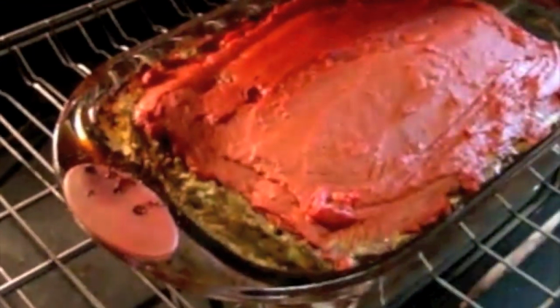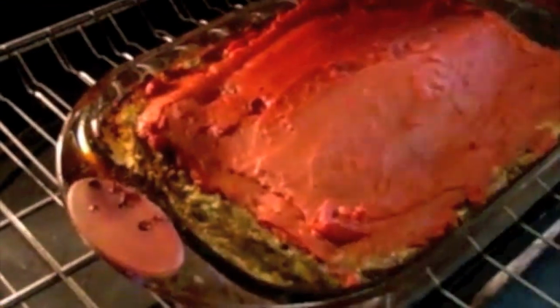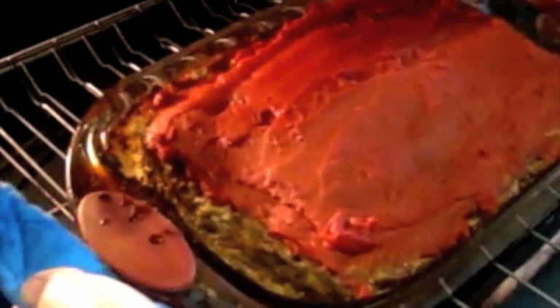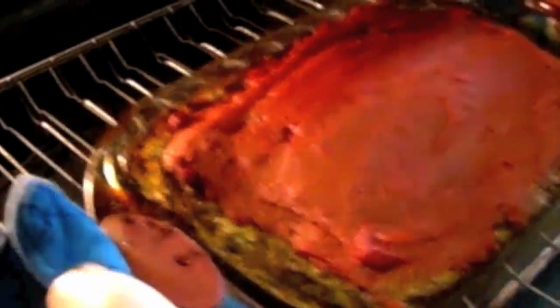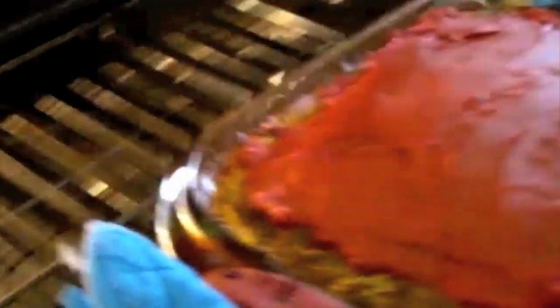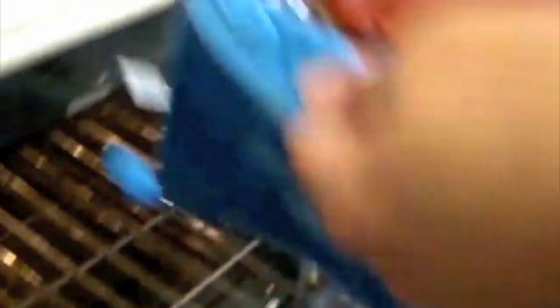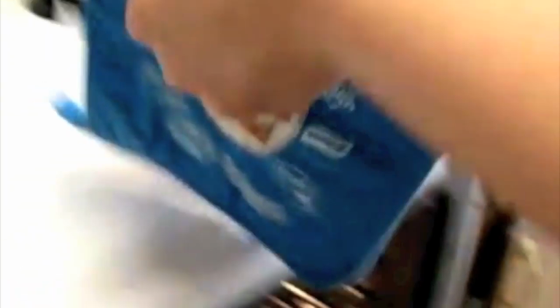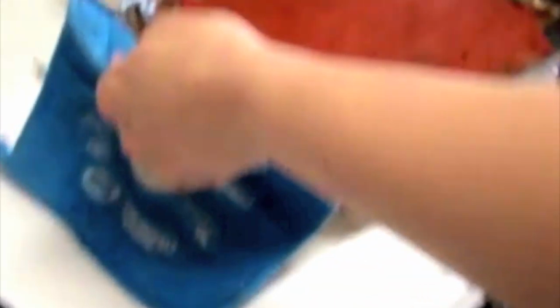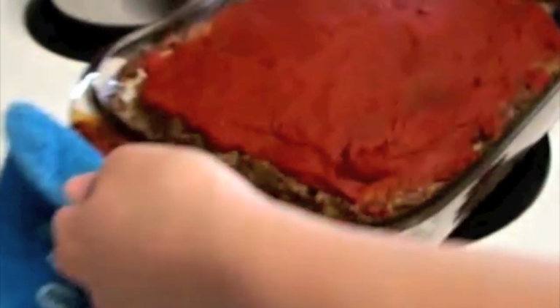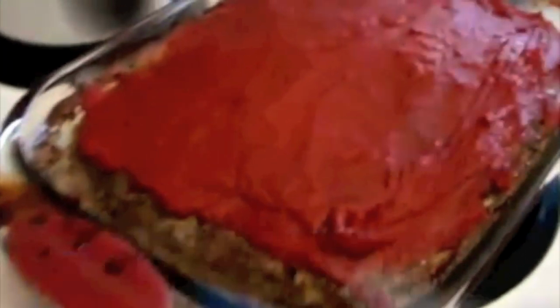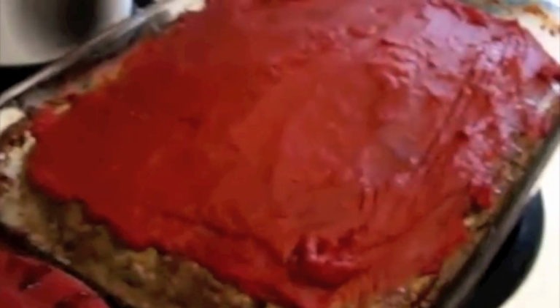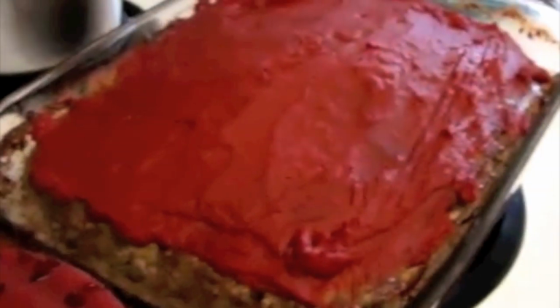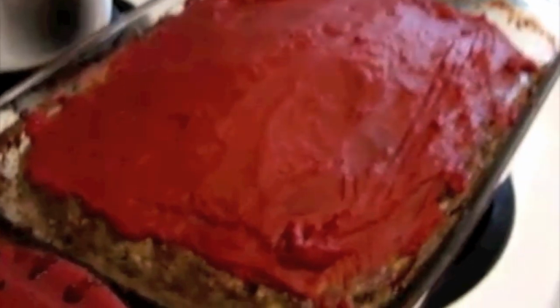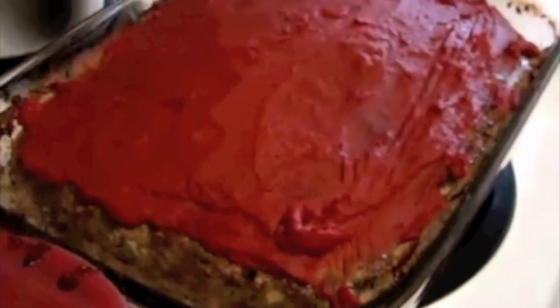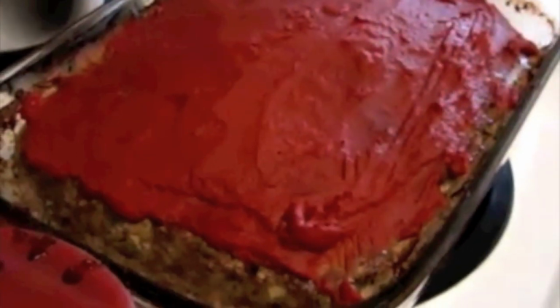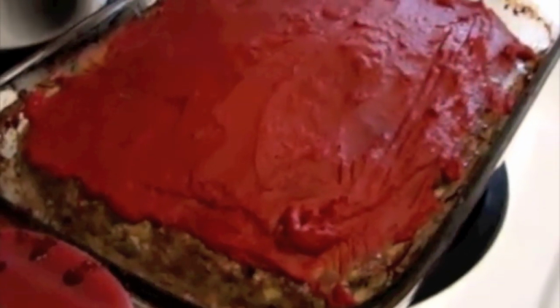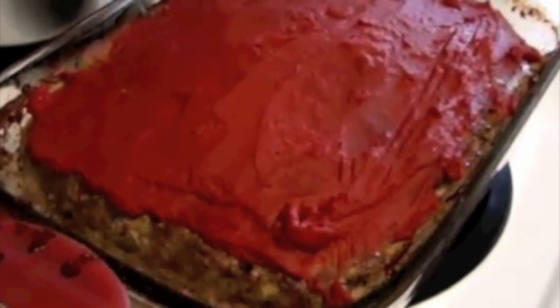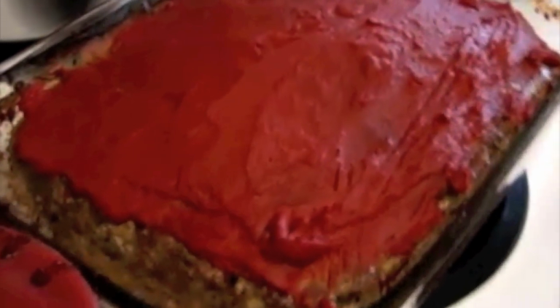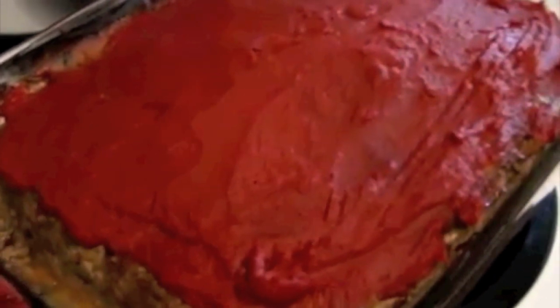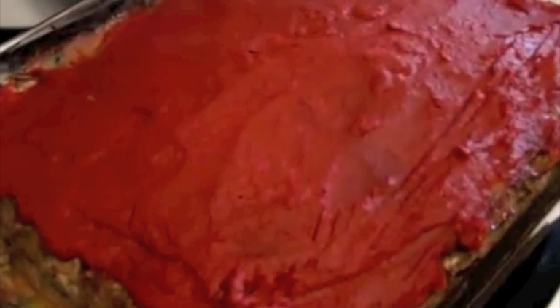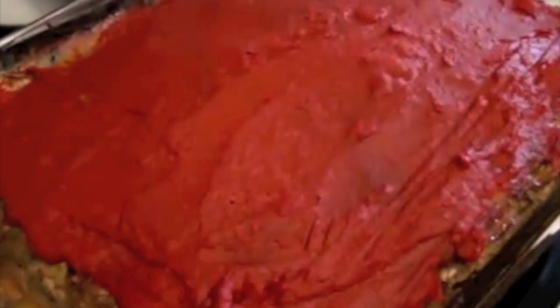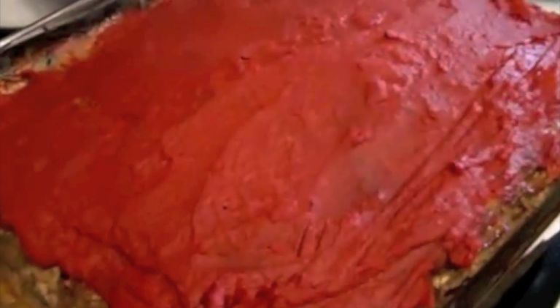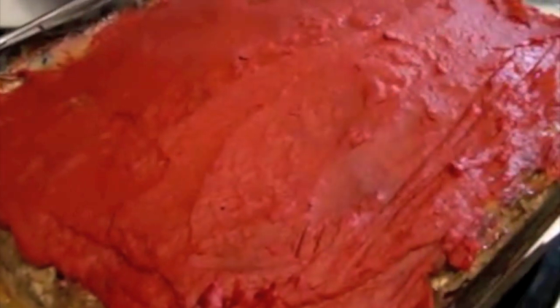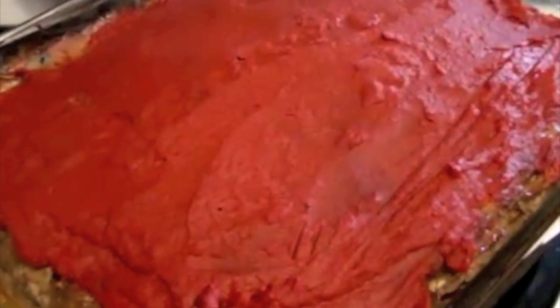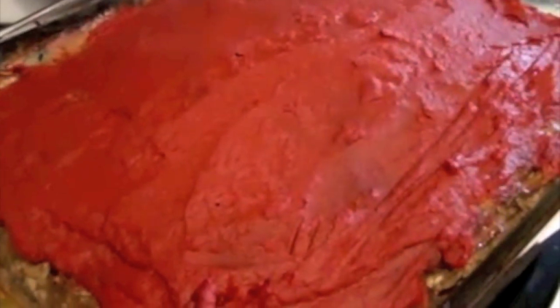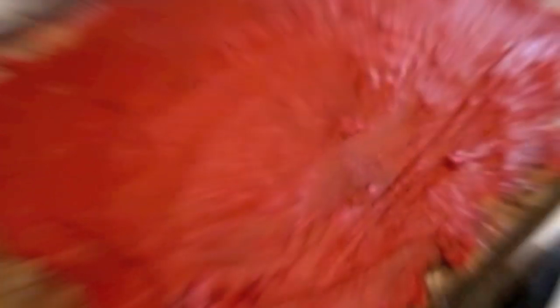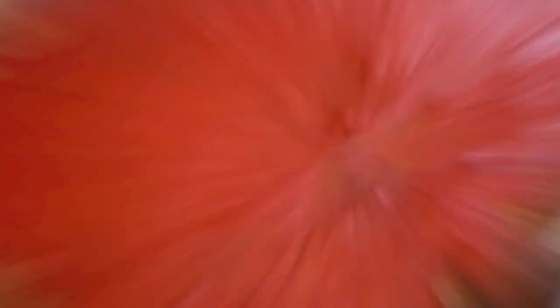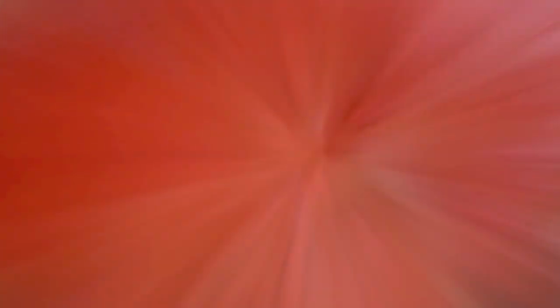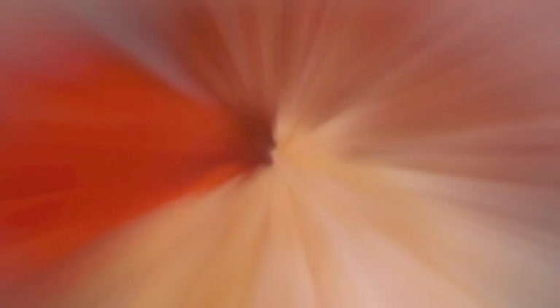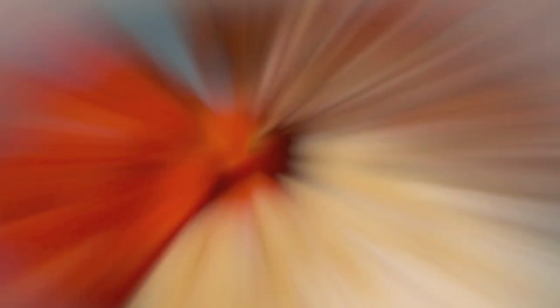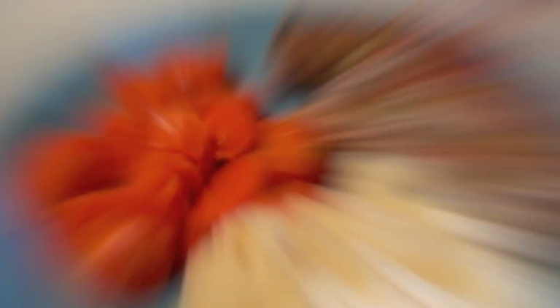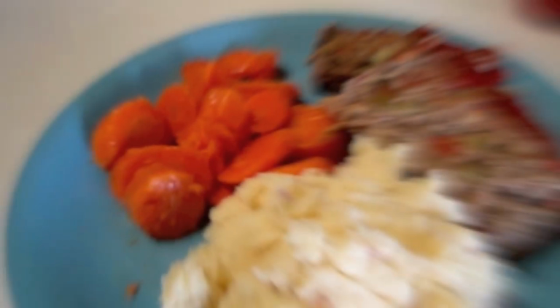Our 10 minutes have passed since we put our tomato paste topping. We're just going to leave it to cool a few minutes before we slice it and serve it. And there you are — delicious meatloaf.